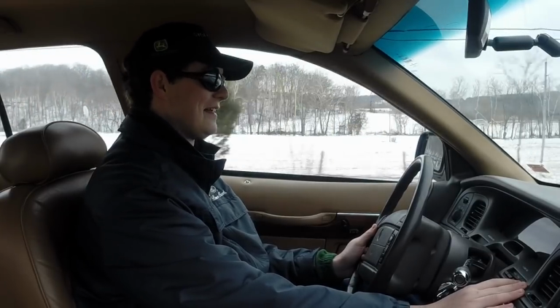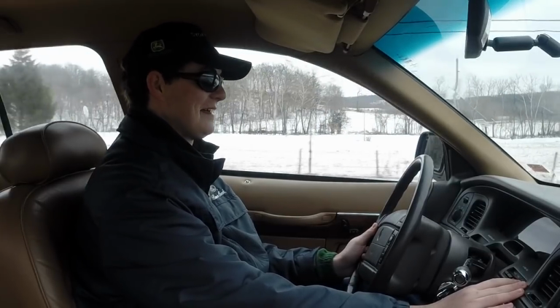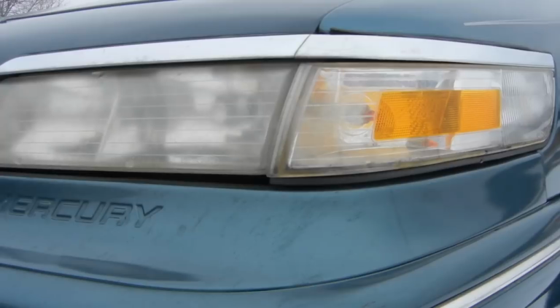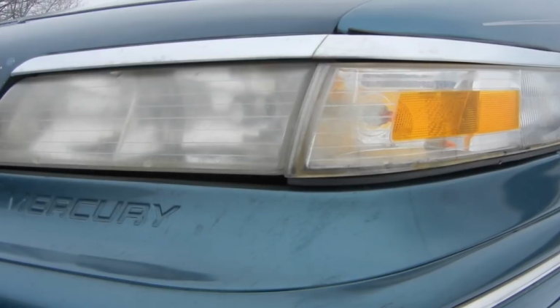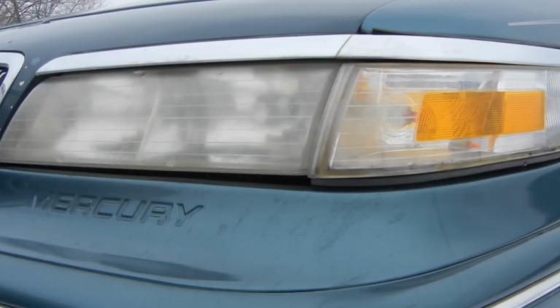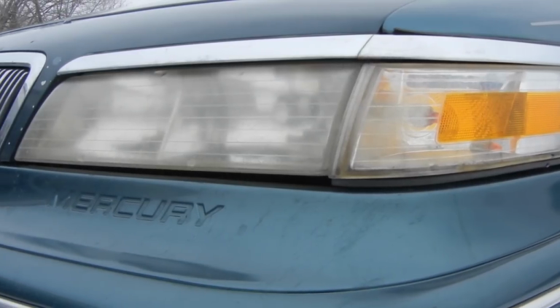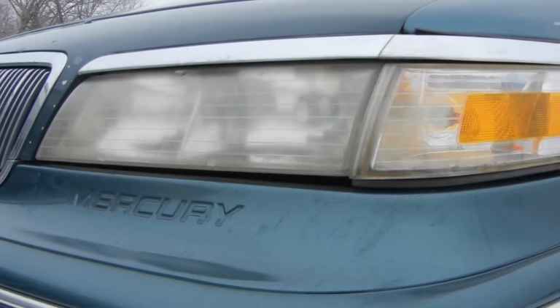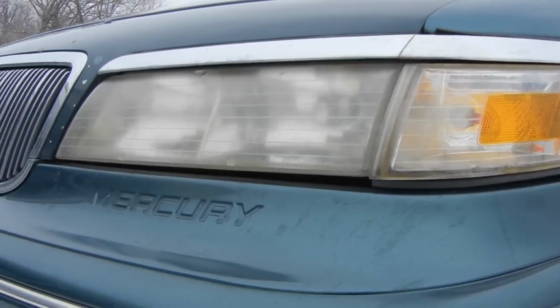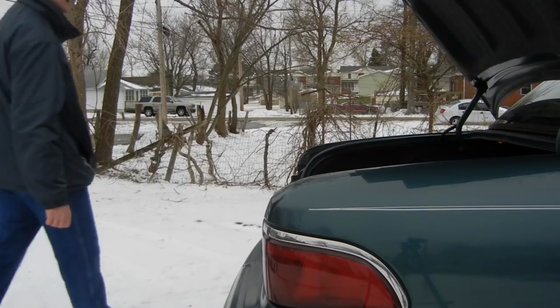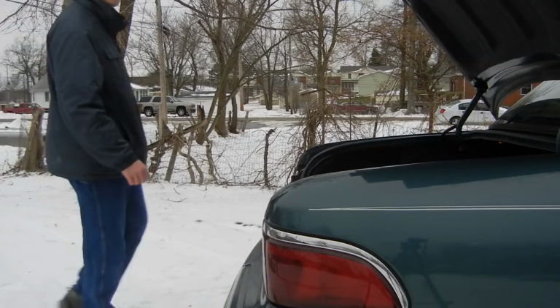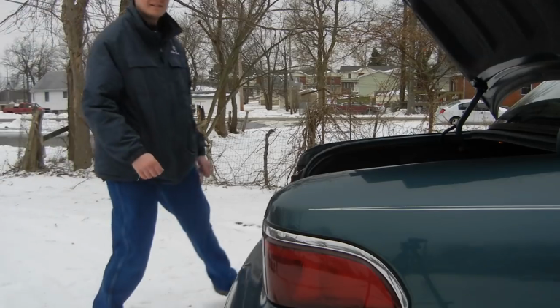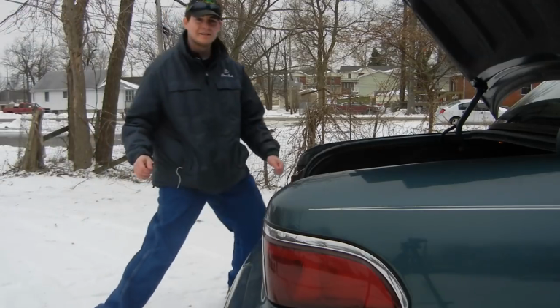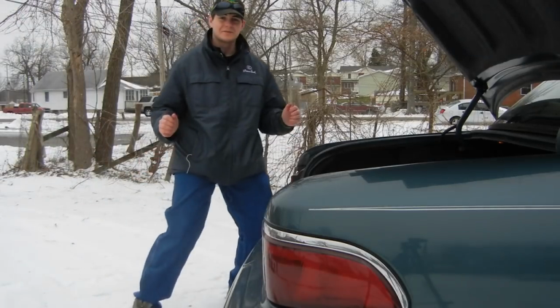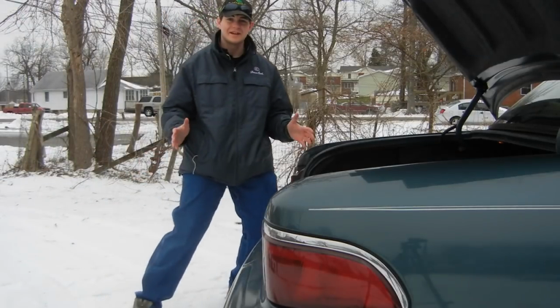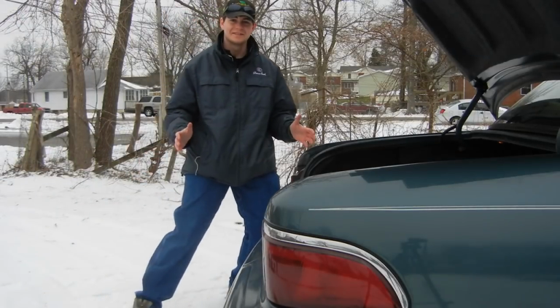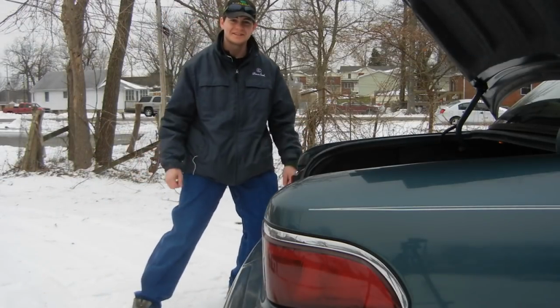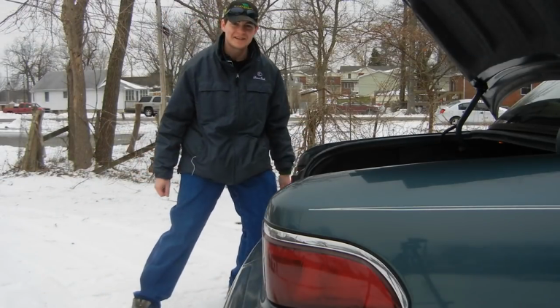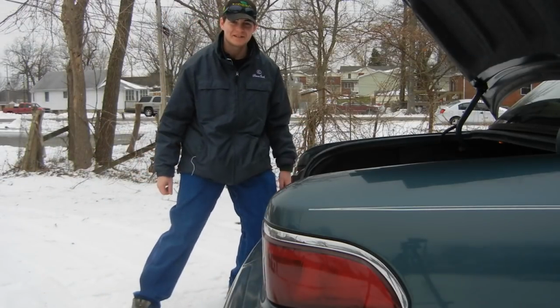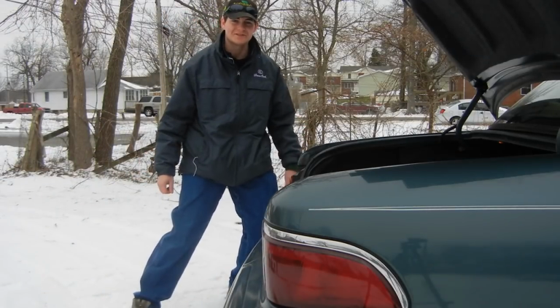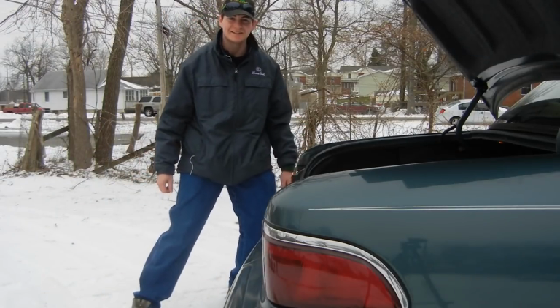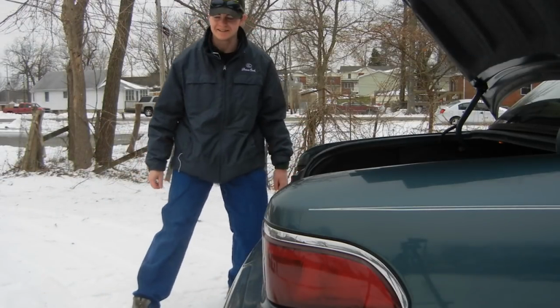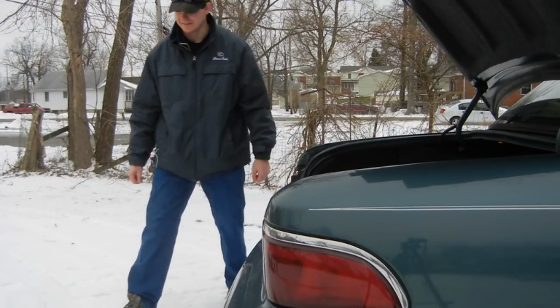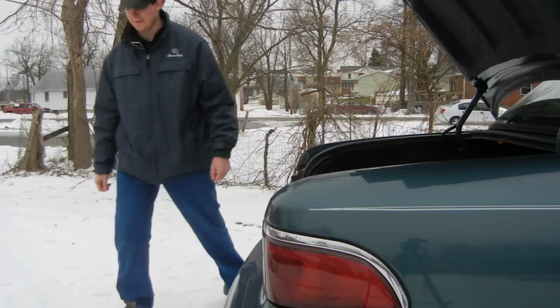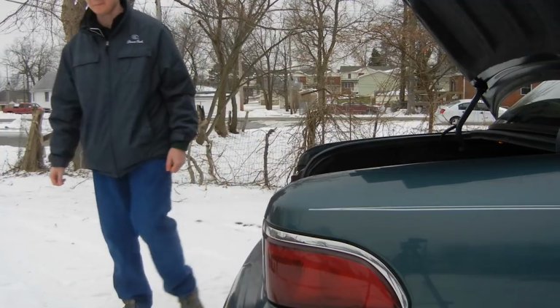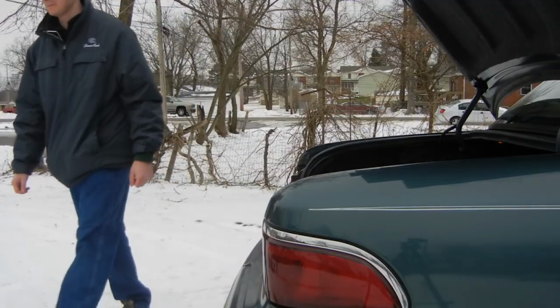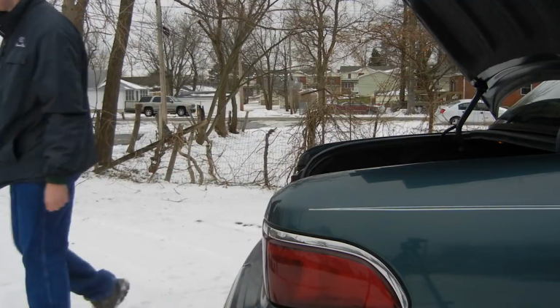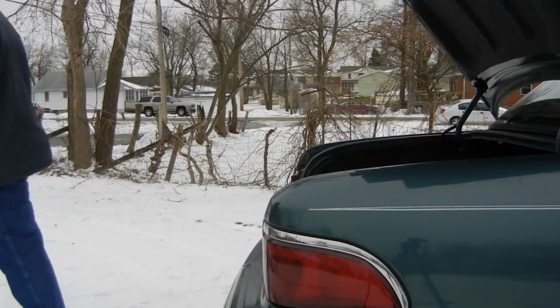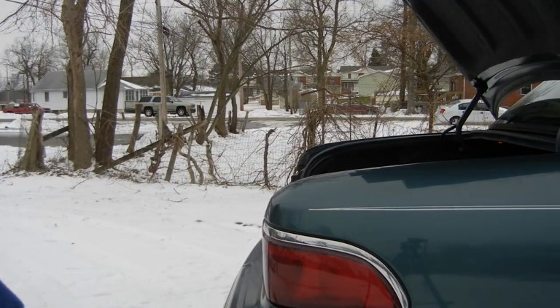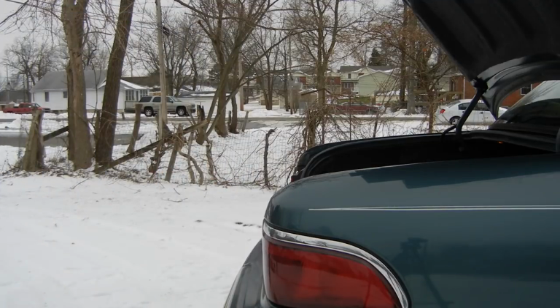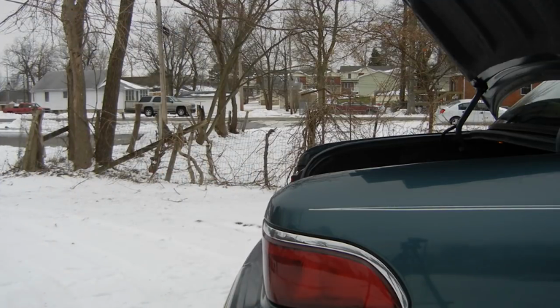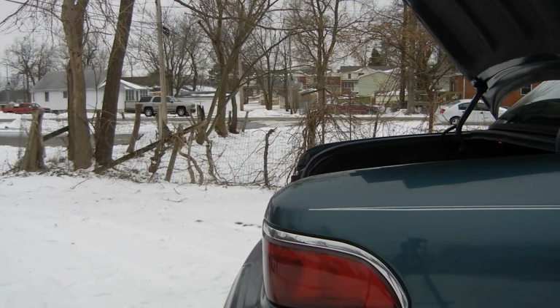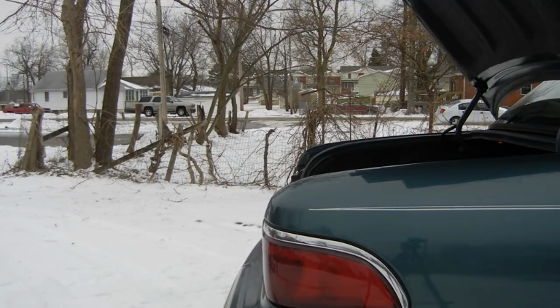But that's enough fooling around for now. Let's see how big the trunk is. There's a big trunk.